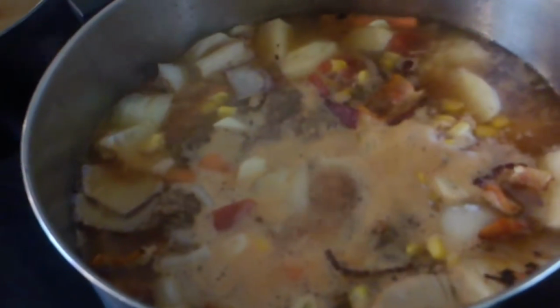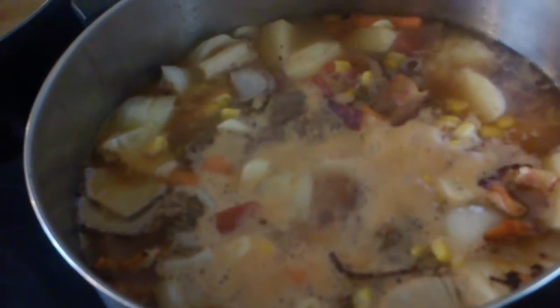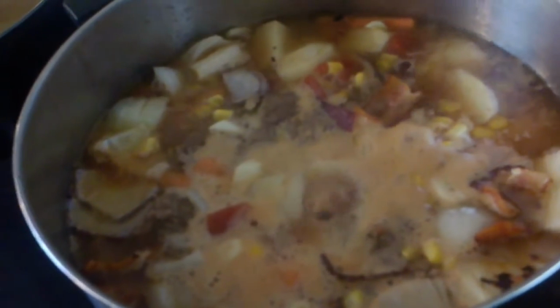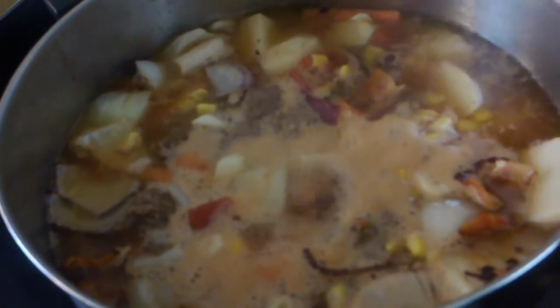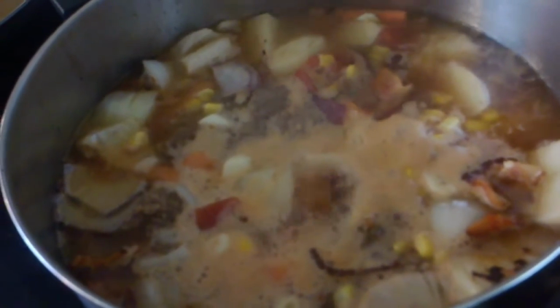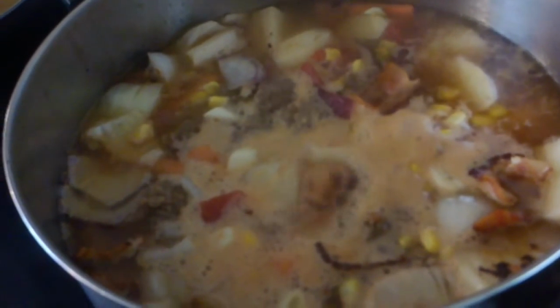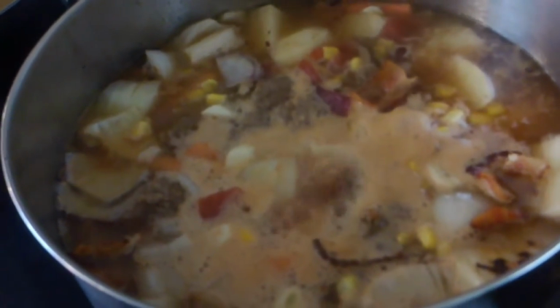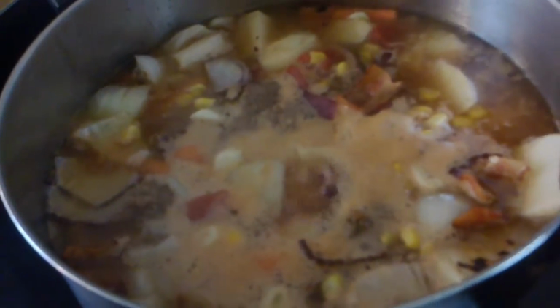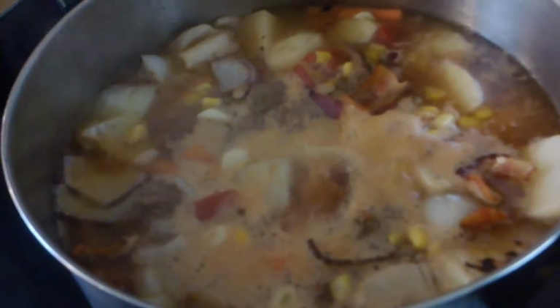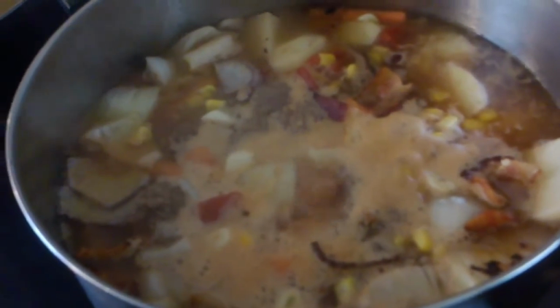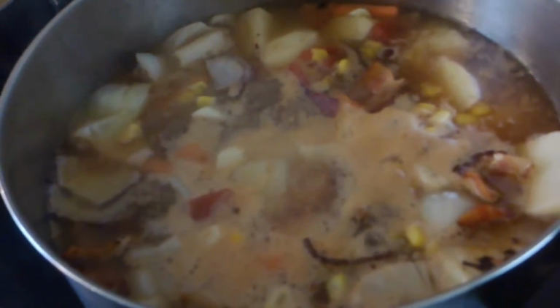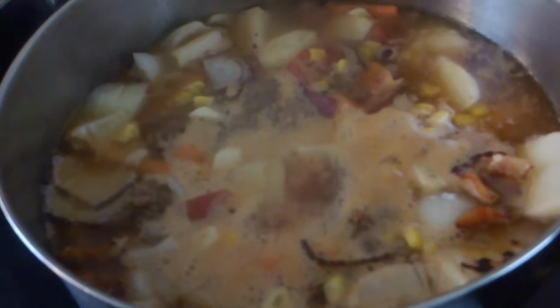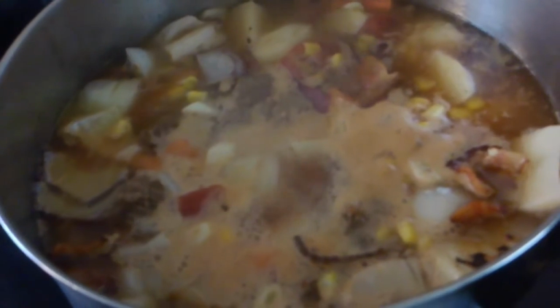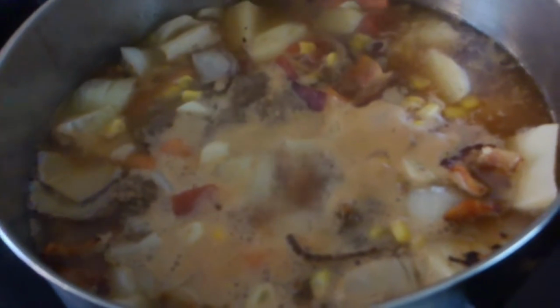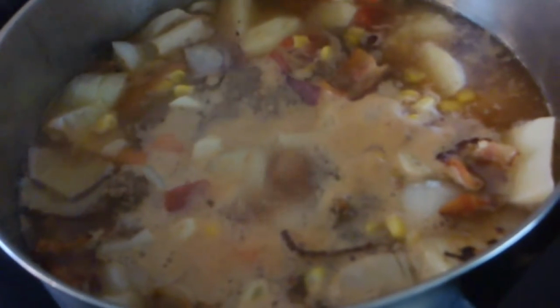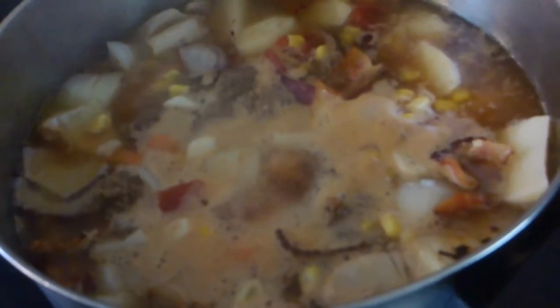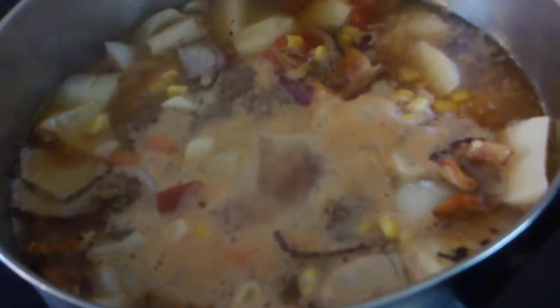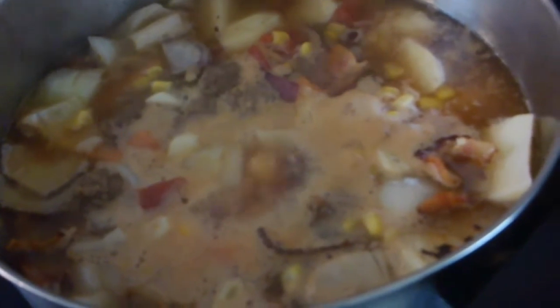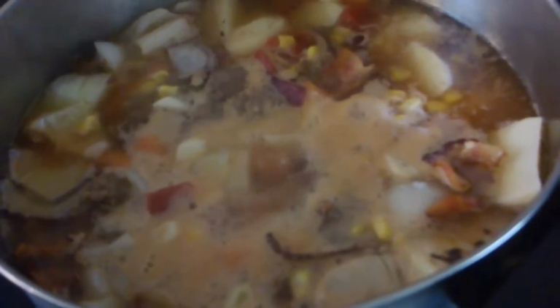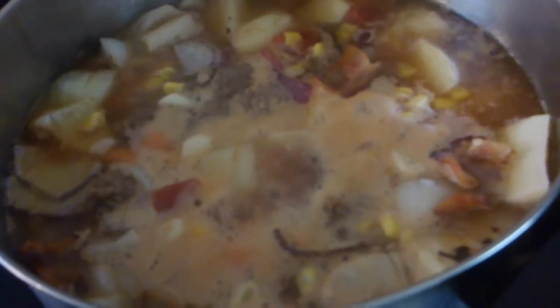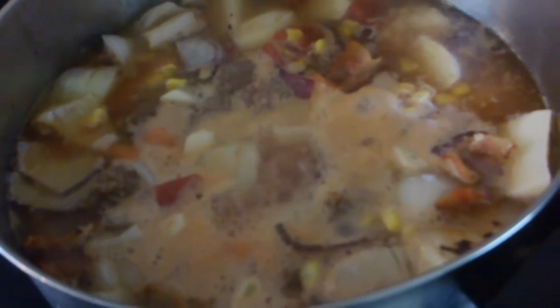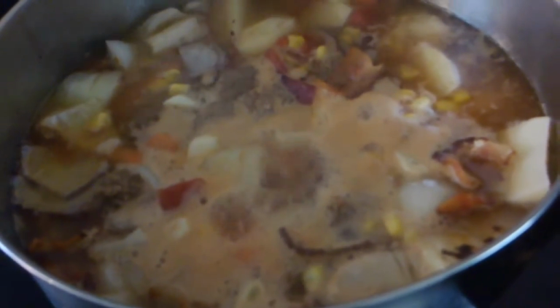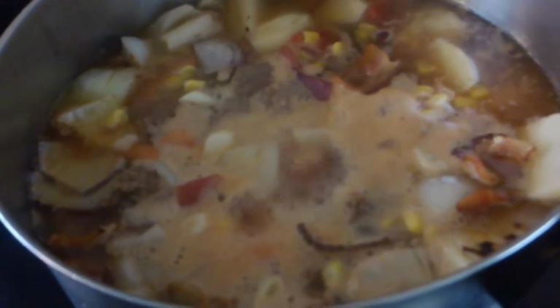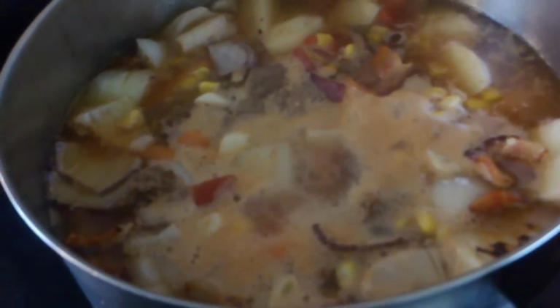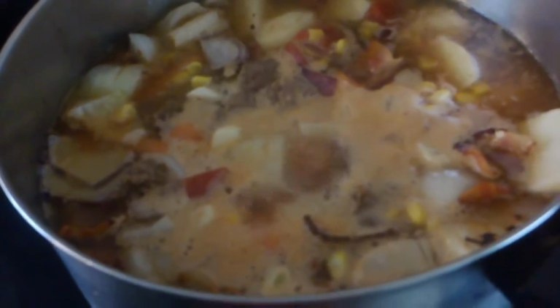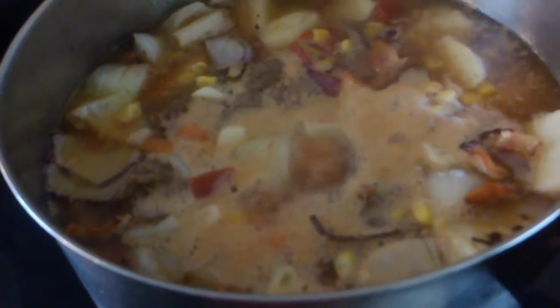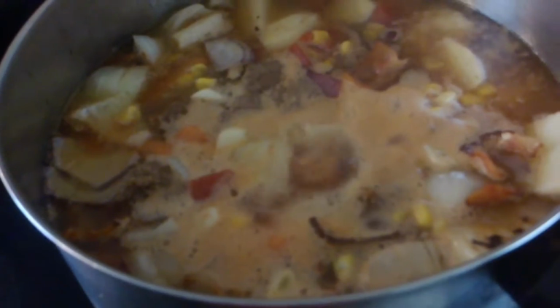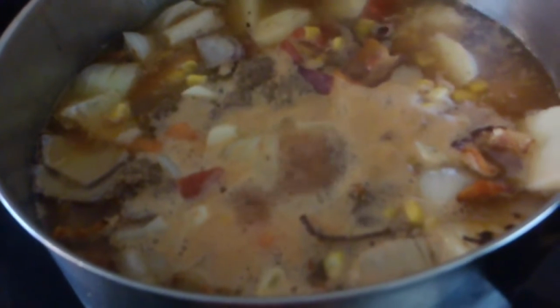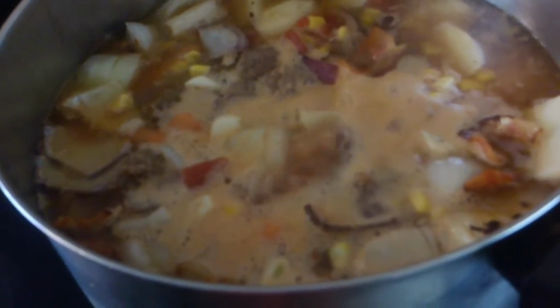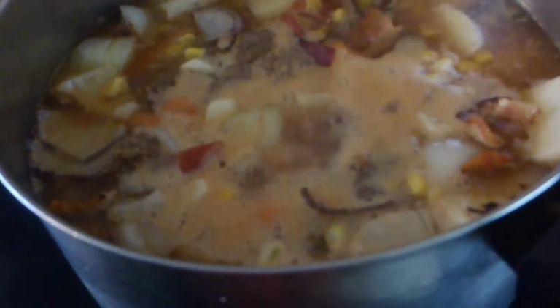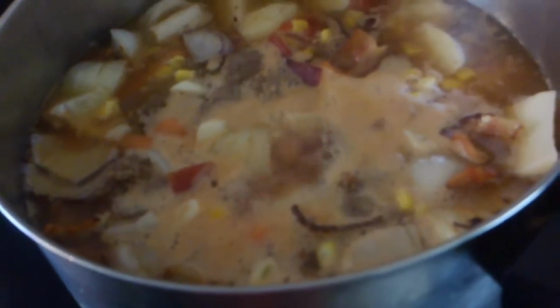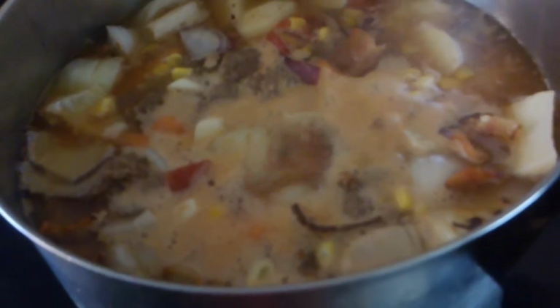Hello, this is Susan. Today I'm making Cowgirl Trail Stew. Cowgirl Trail Stew. This is what you do.